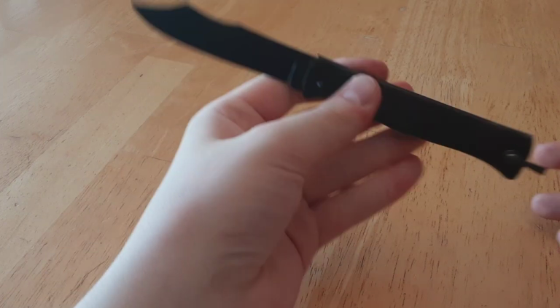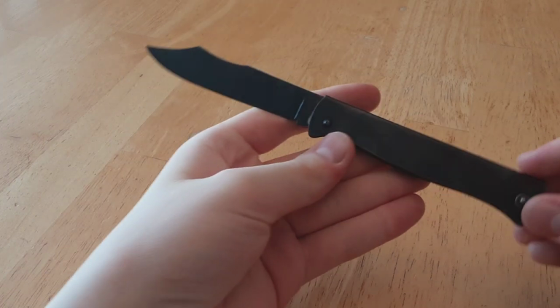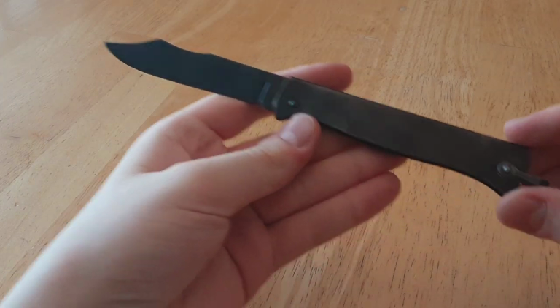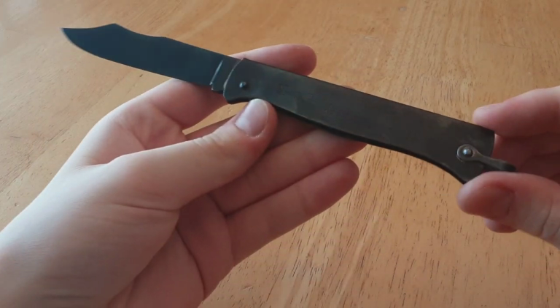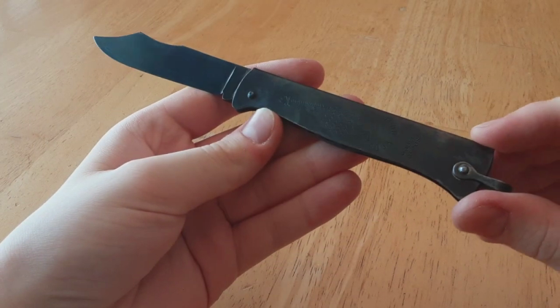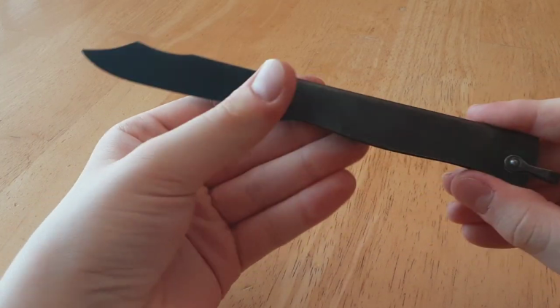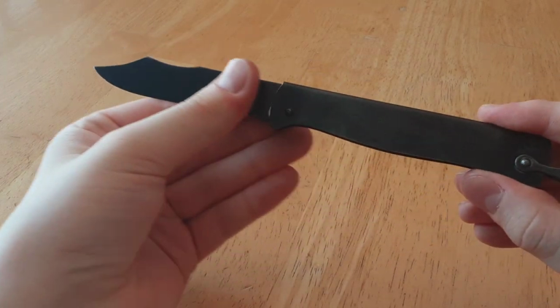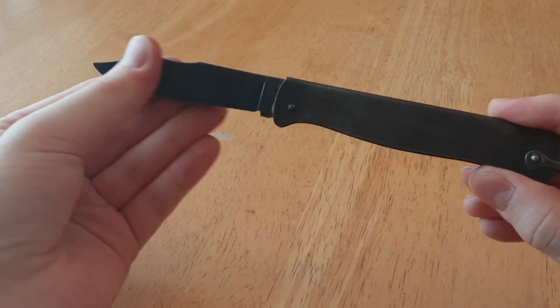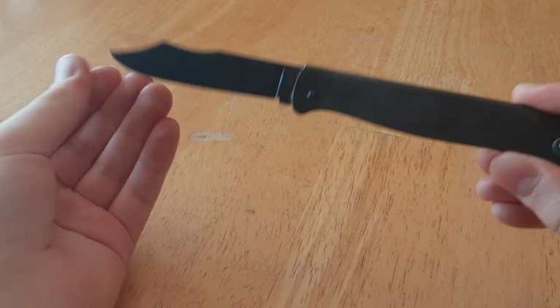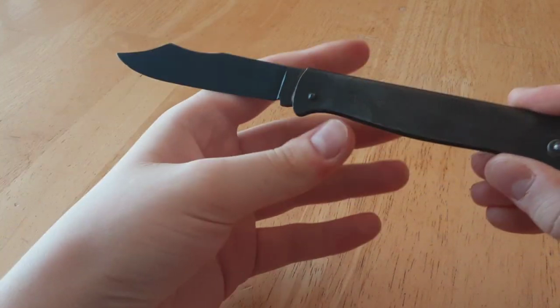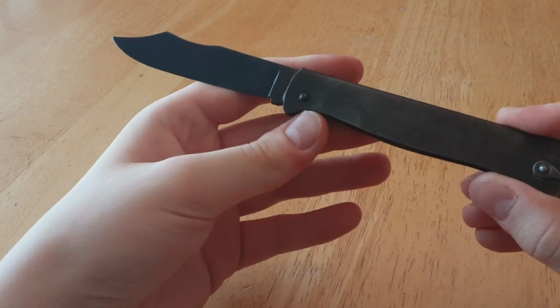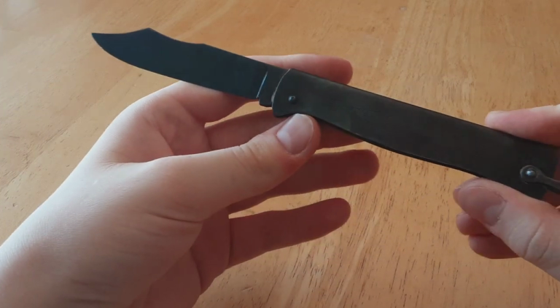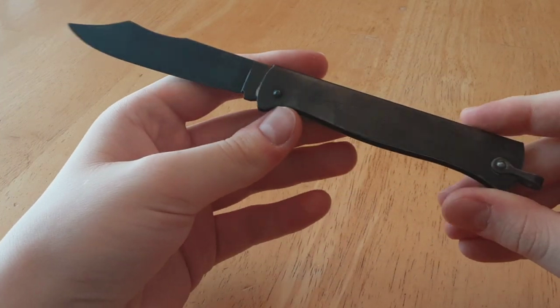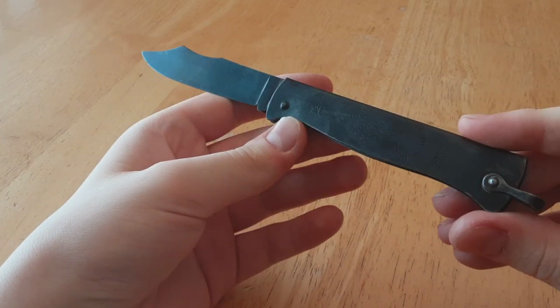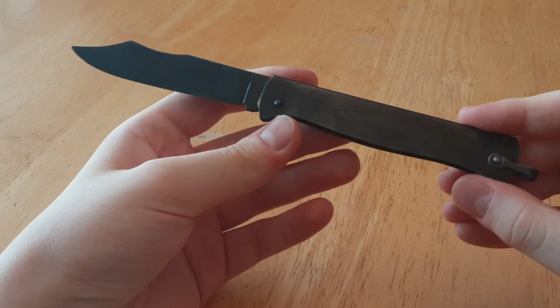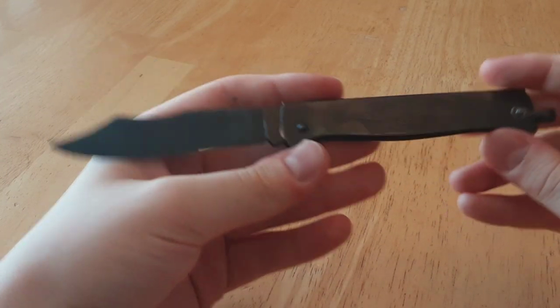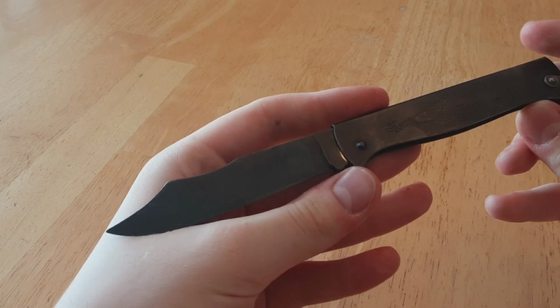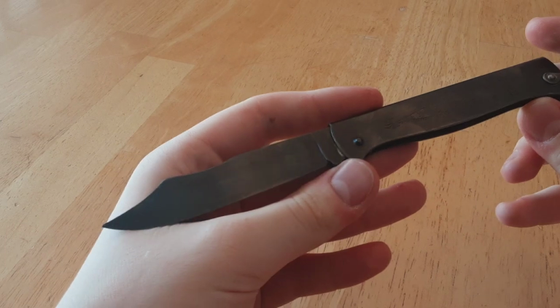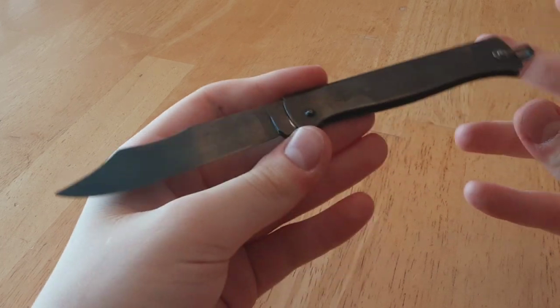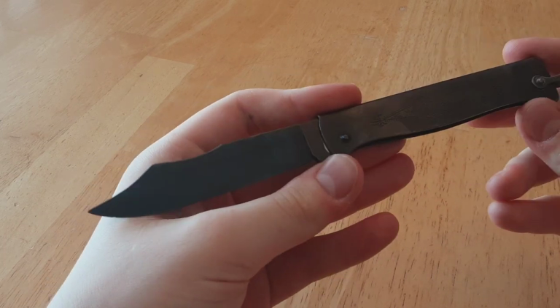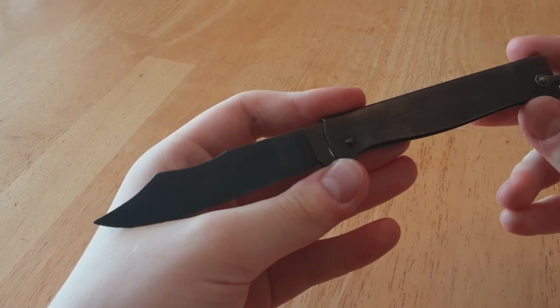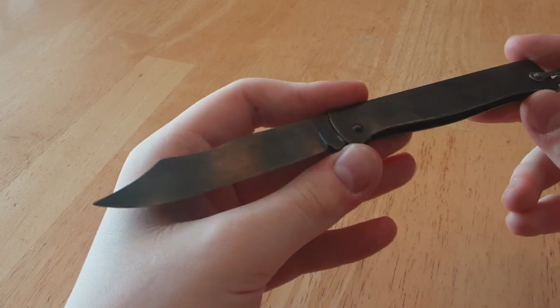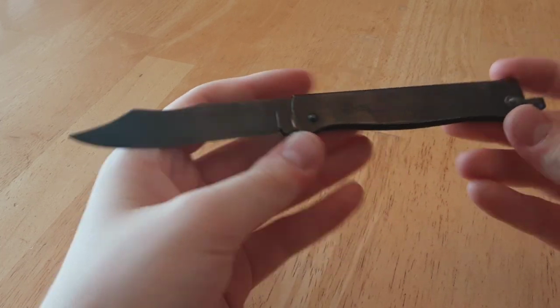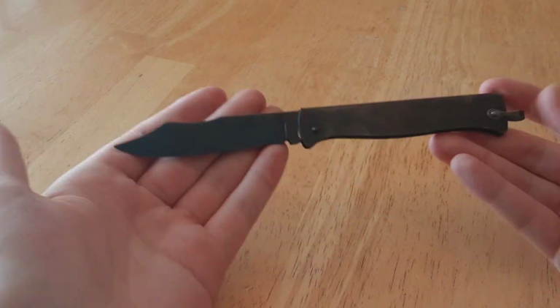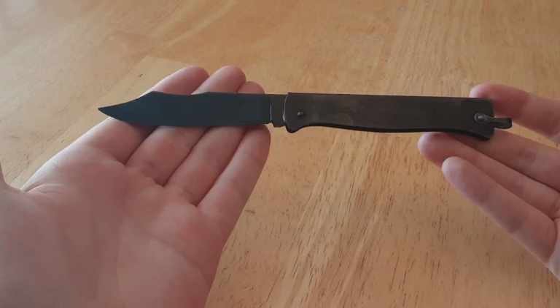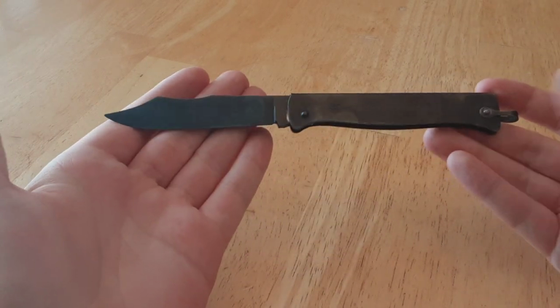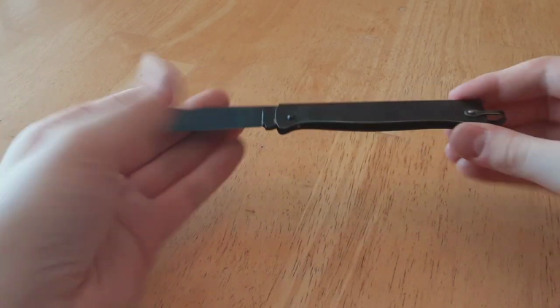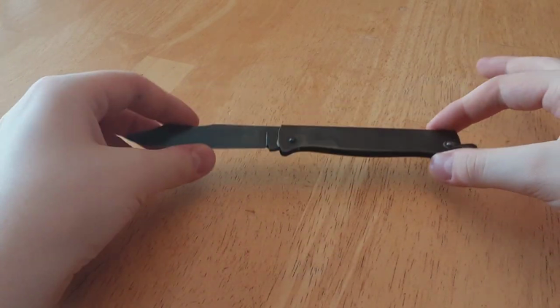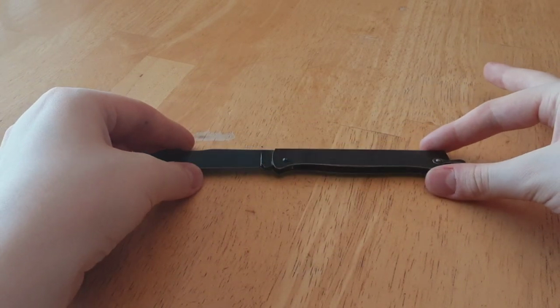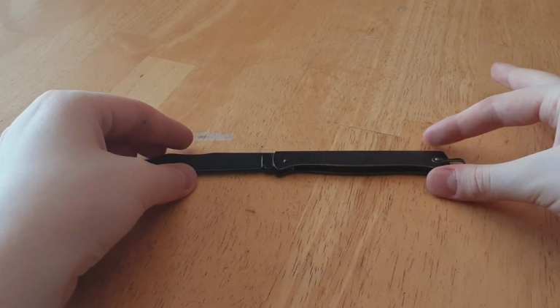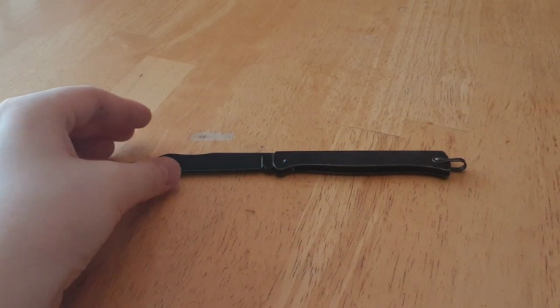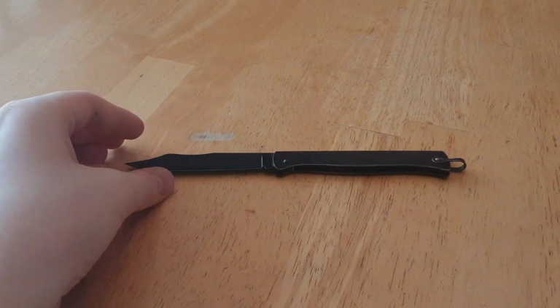There is a smaller version, which I don't yet have, called the Duke Duke Petite. For those who are interested, that is a smaller version — I believe a UK legal version. This one is sadly not.